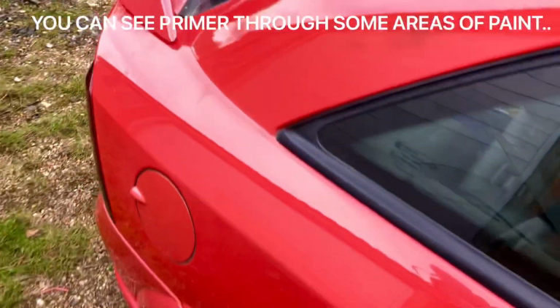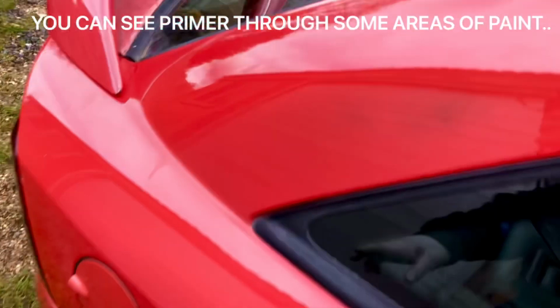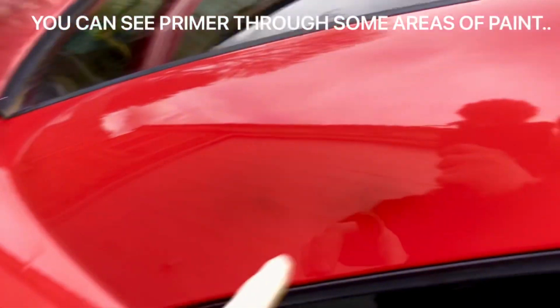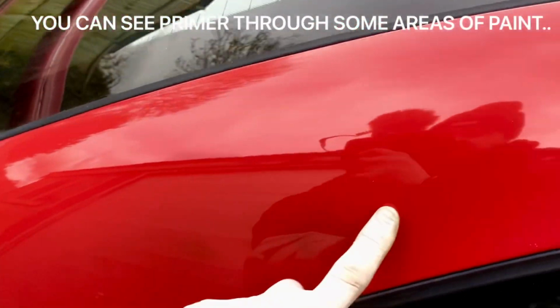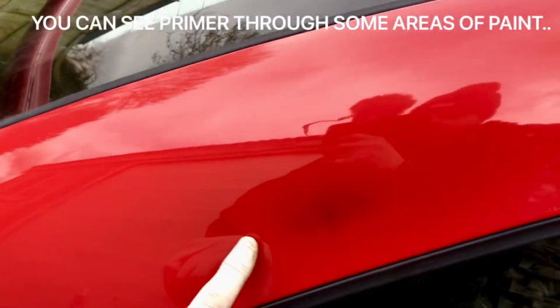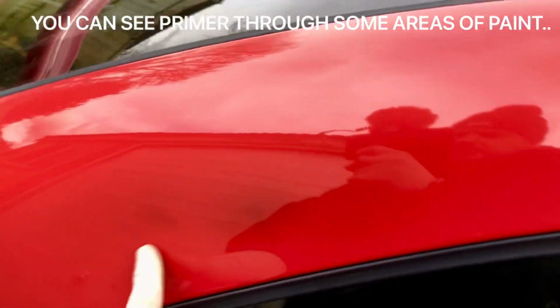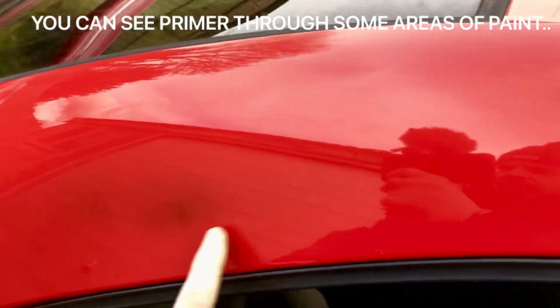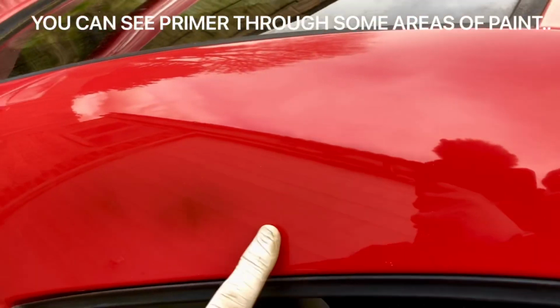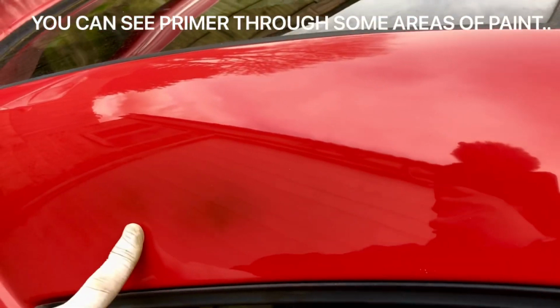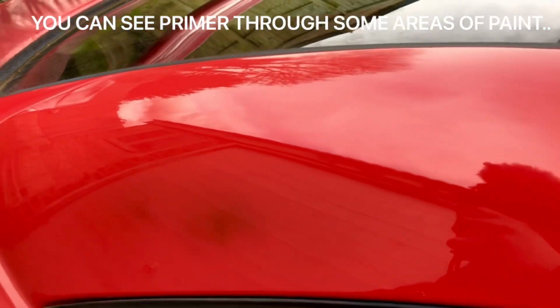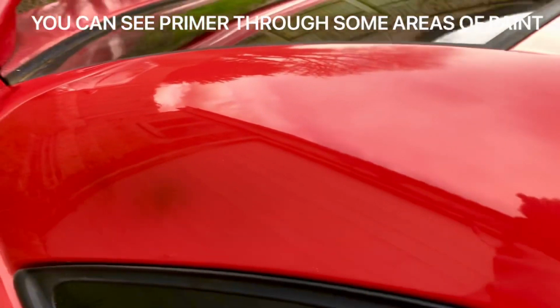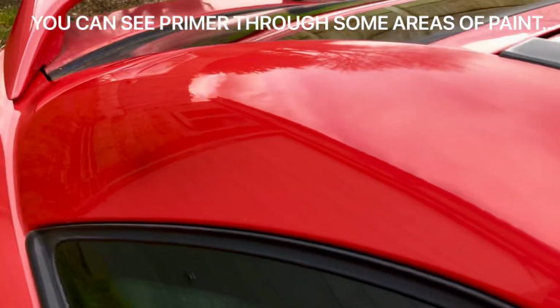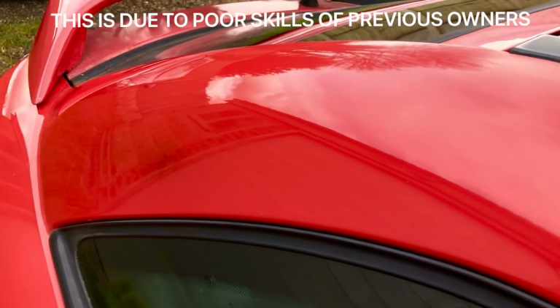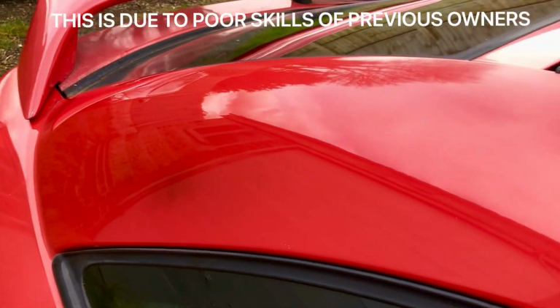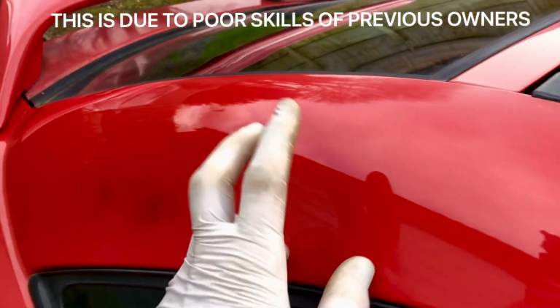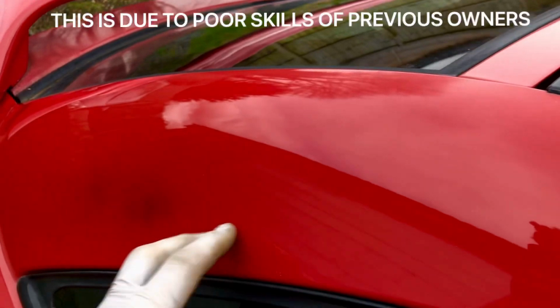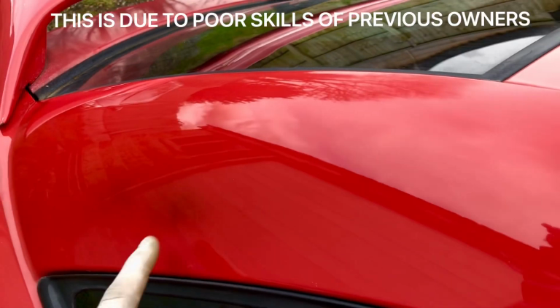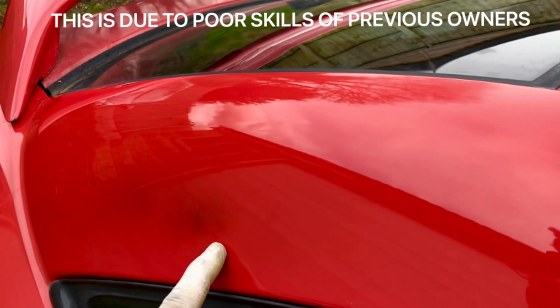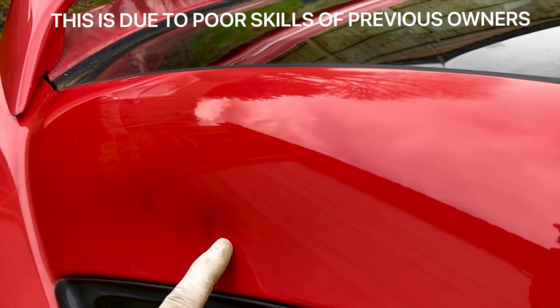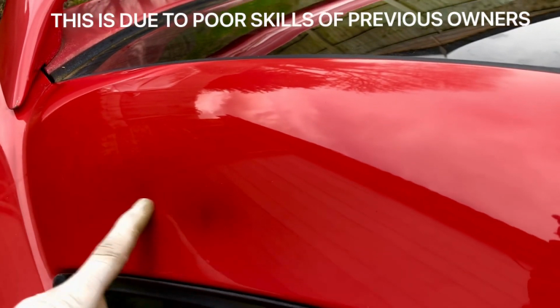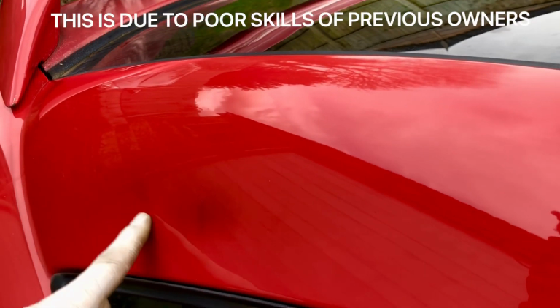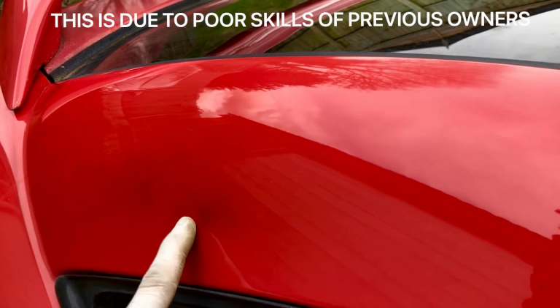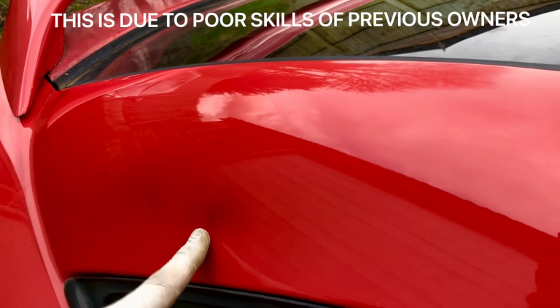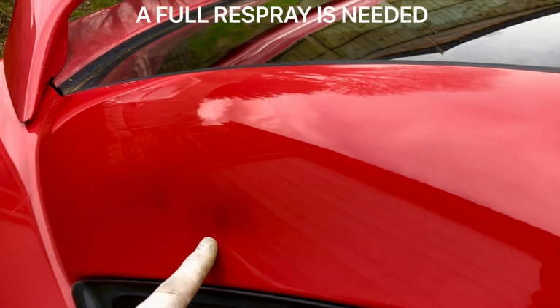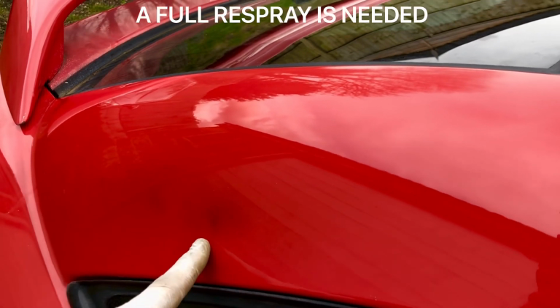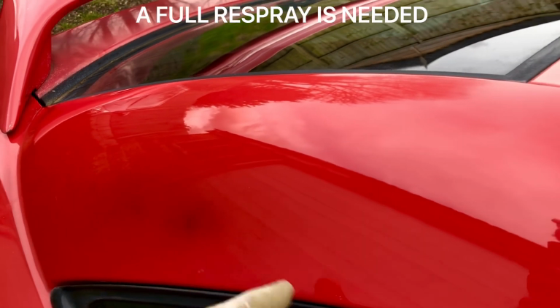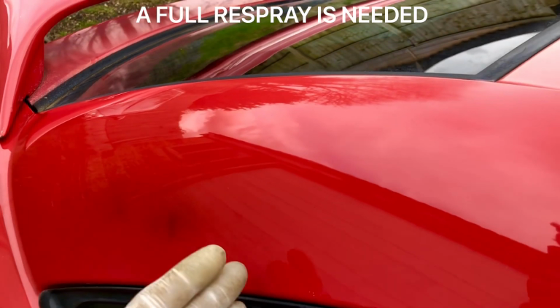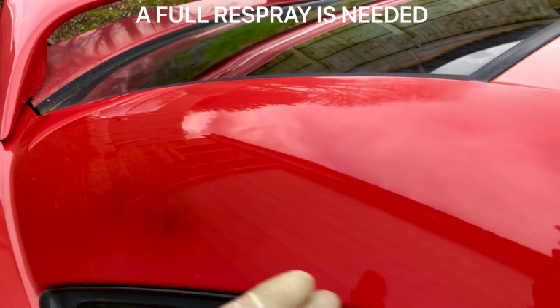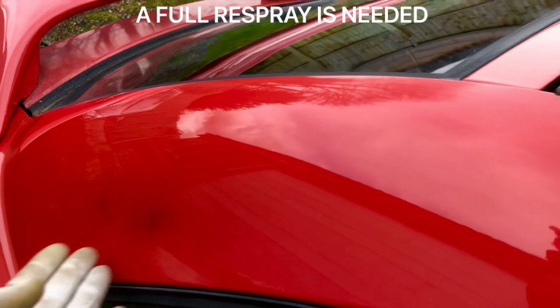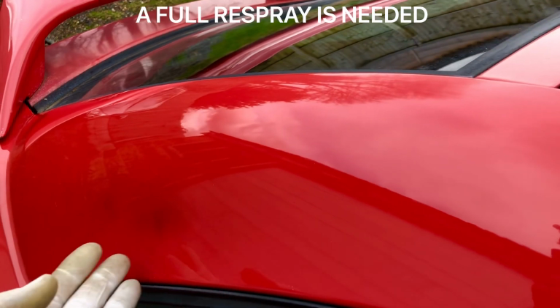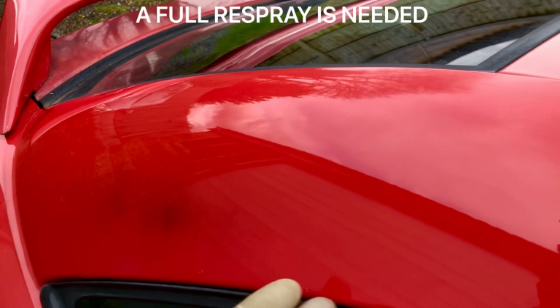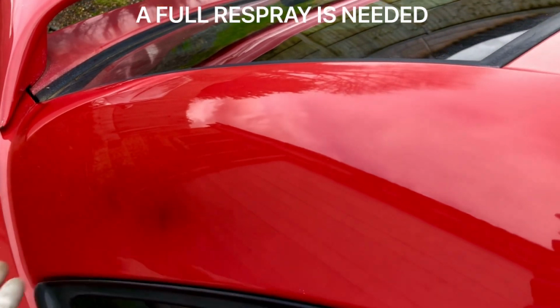A big problem with some of this paint is that the previous owners had no idea what they were doing when they were cutting and buffing the paint. You can see here they've basically gone through to the primer. There's no way of saving that — the paint is way too thin — so basically we're just going to have to do a respray.